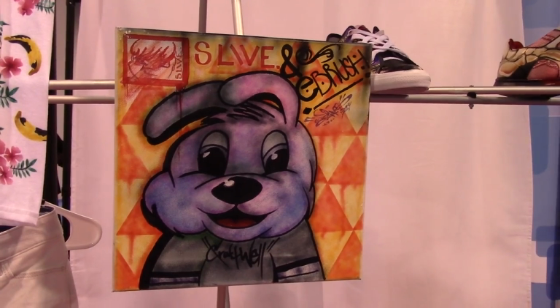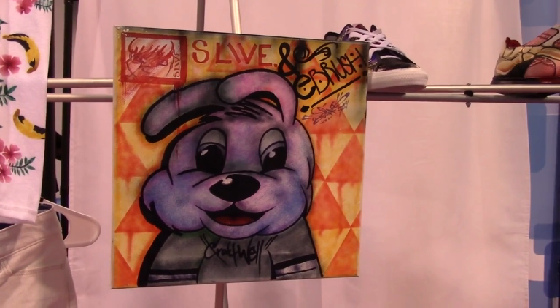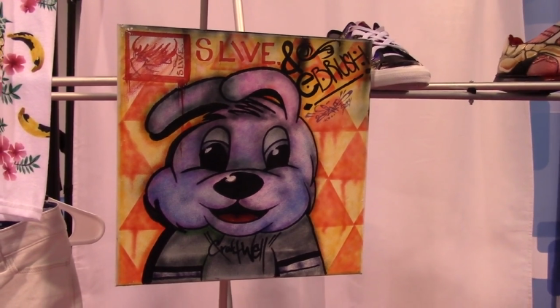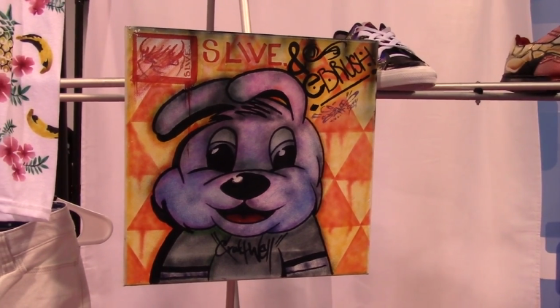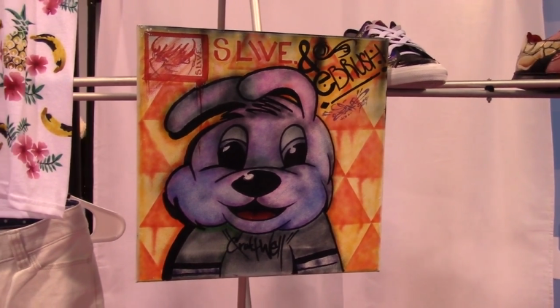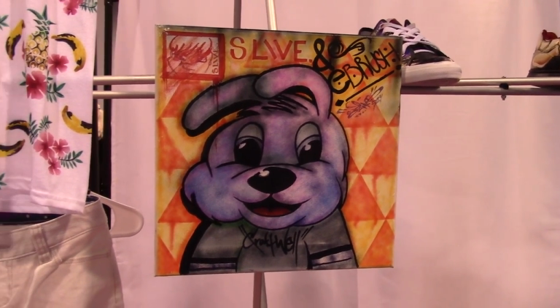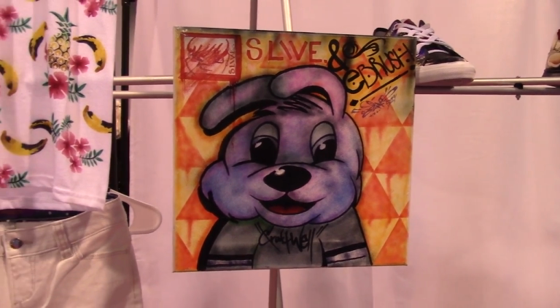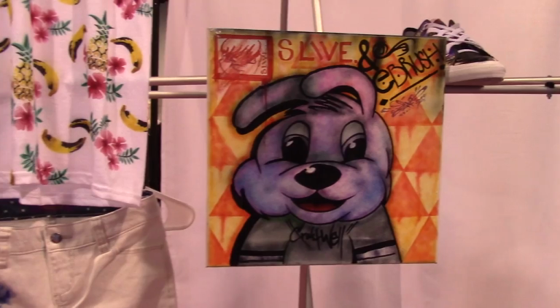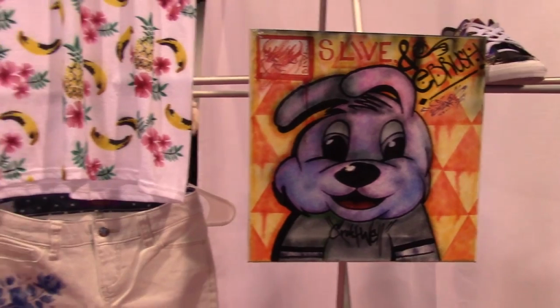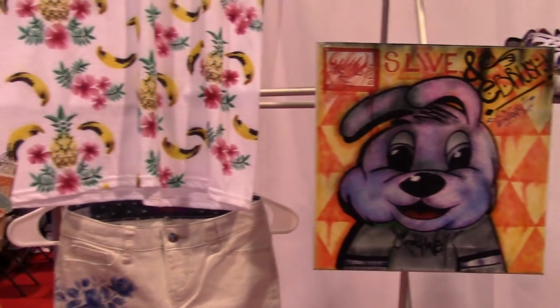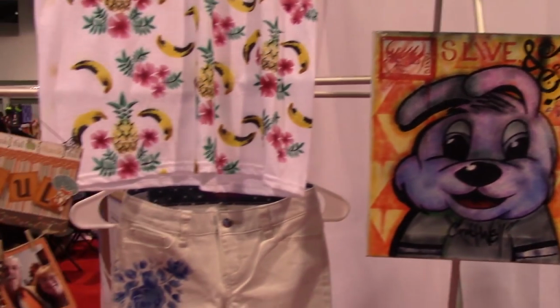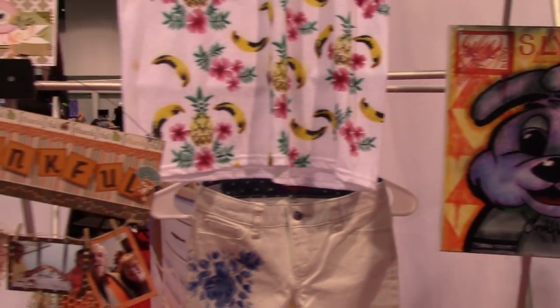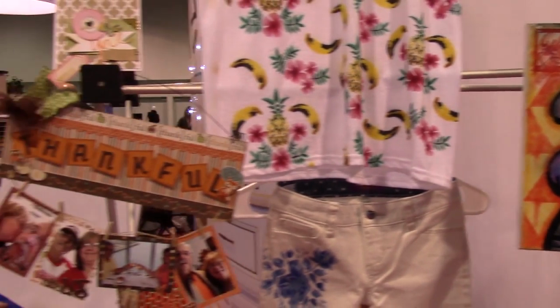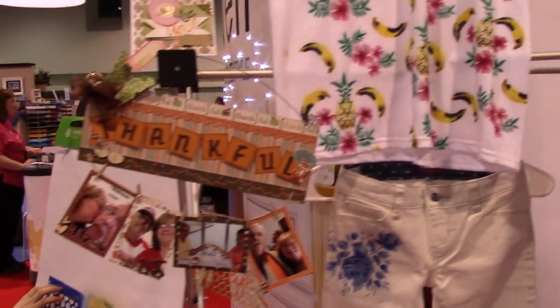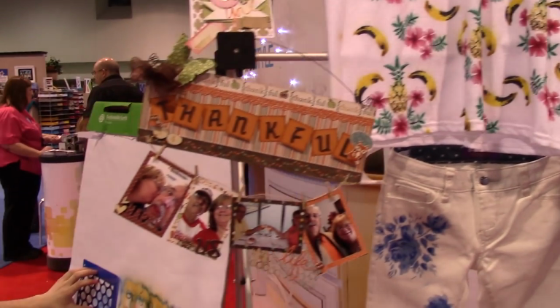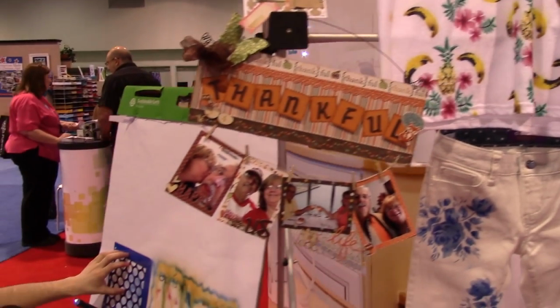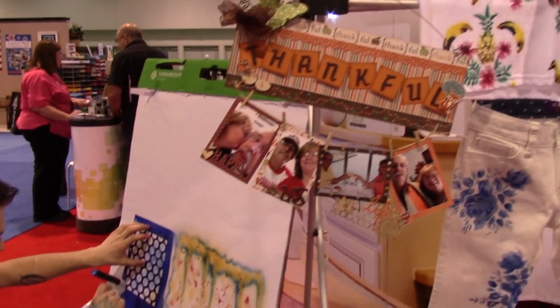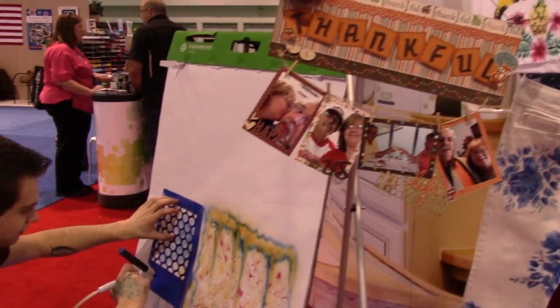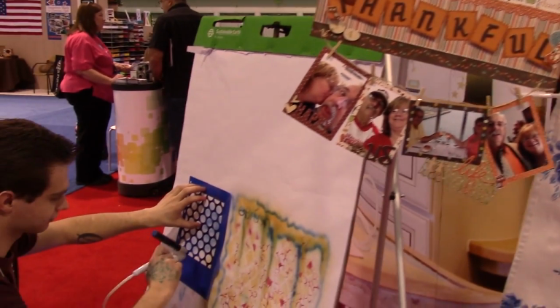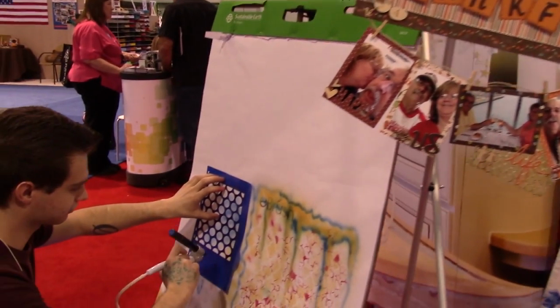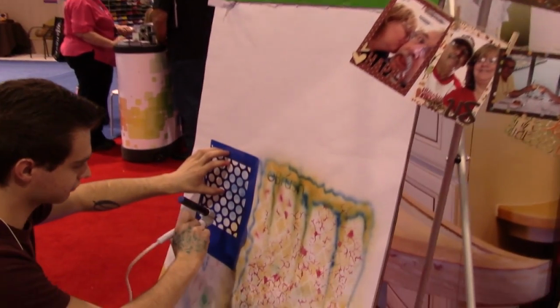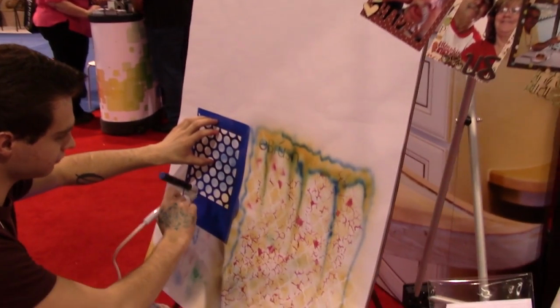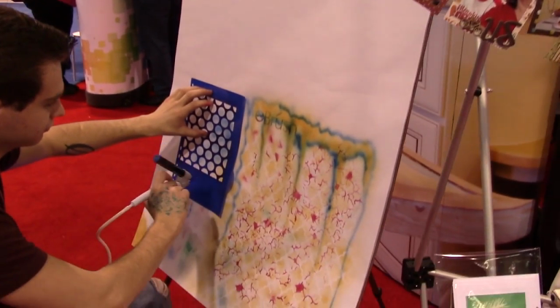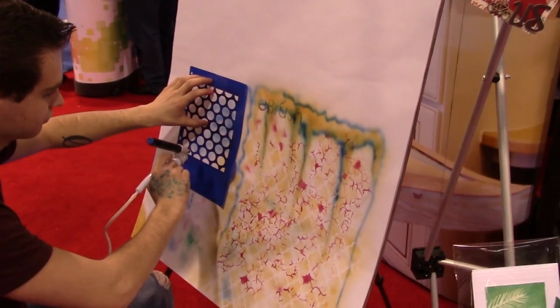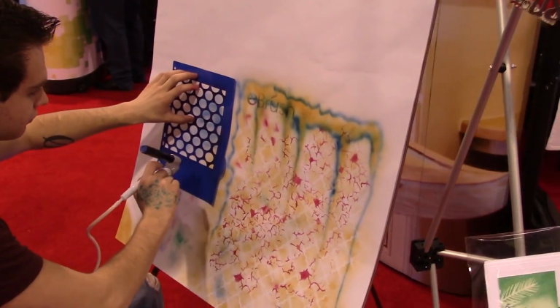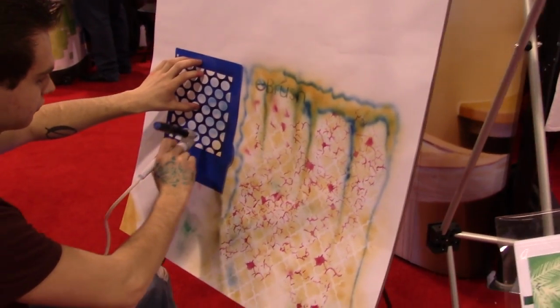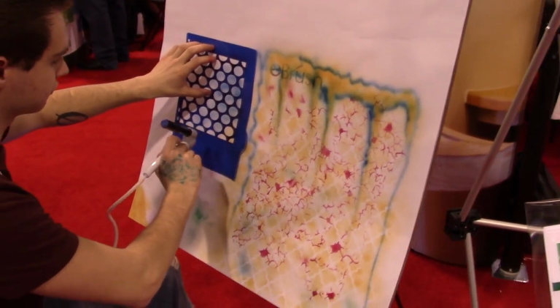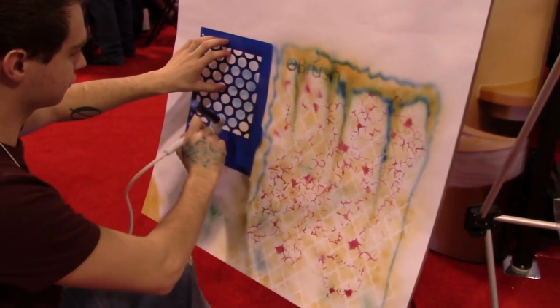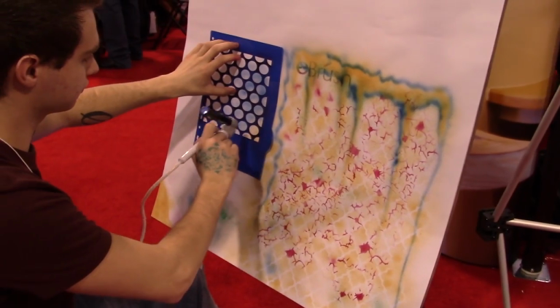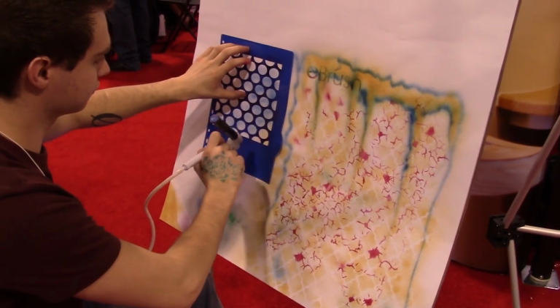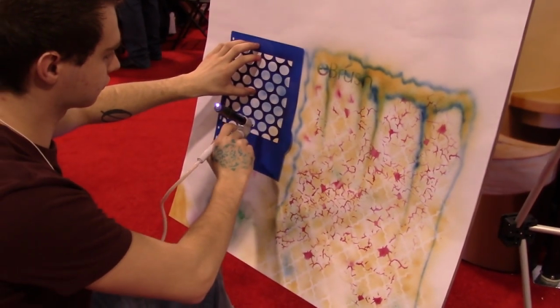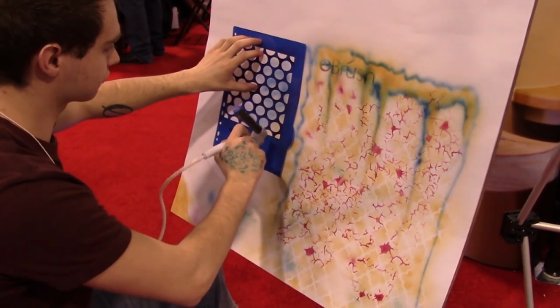And he happens to be doing some live painting. So we're going to go over and take a look and watch him use the airbrush system.